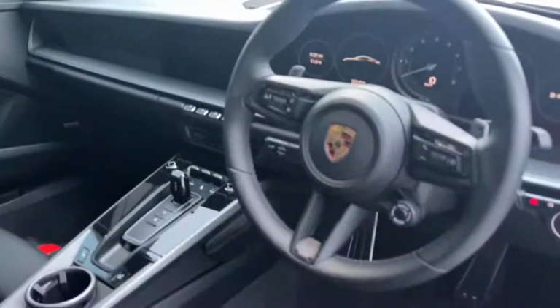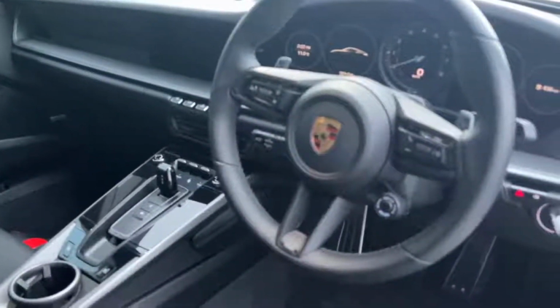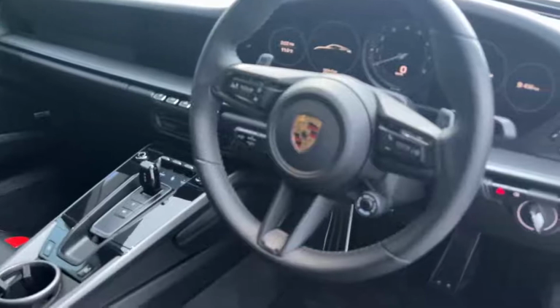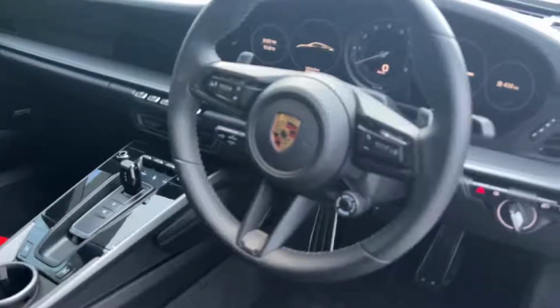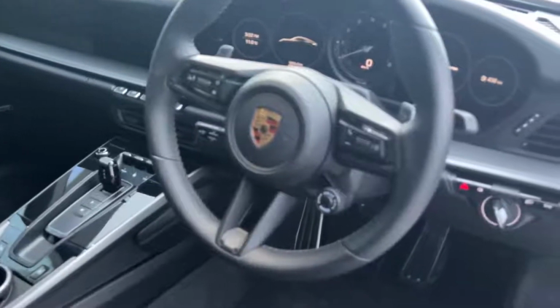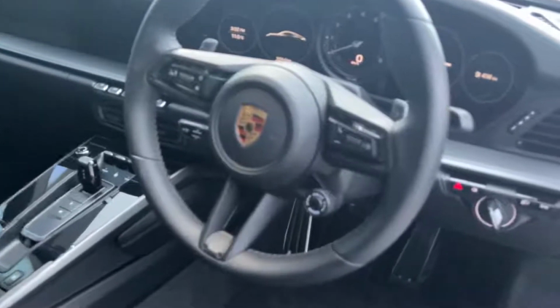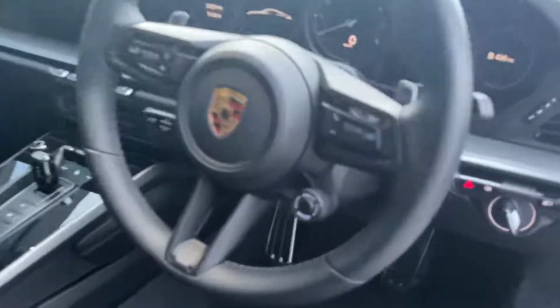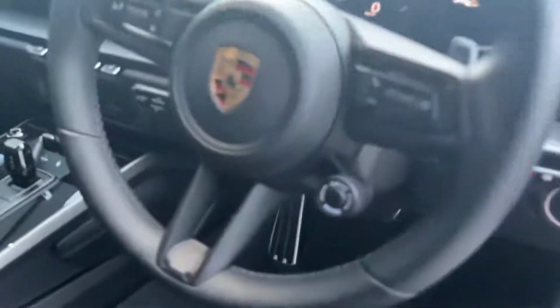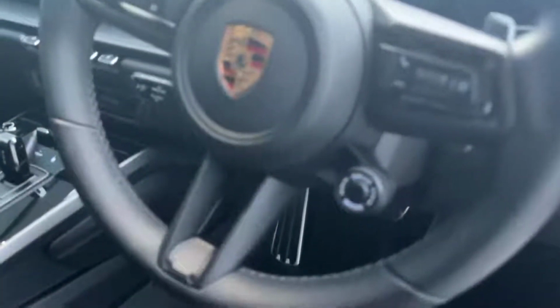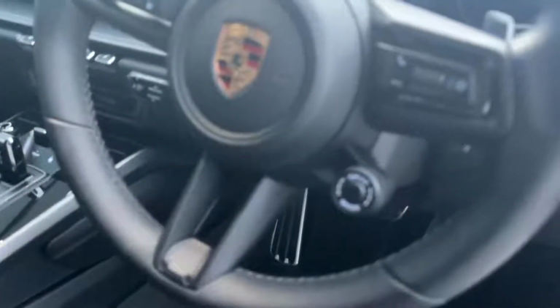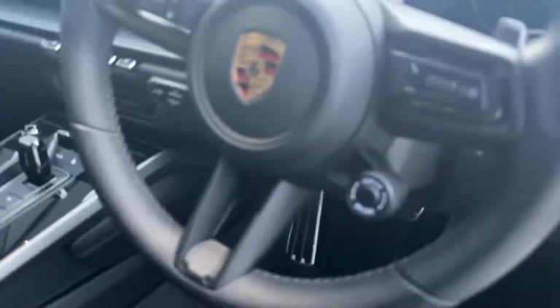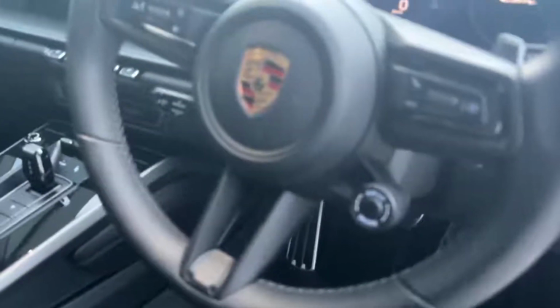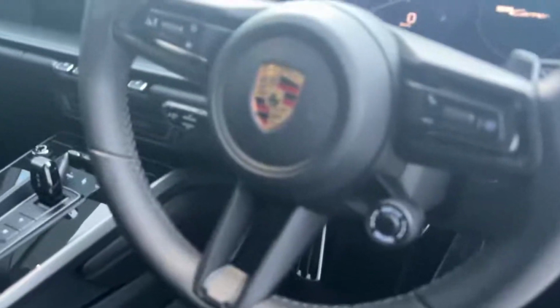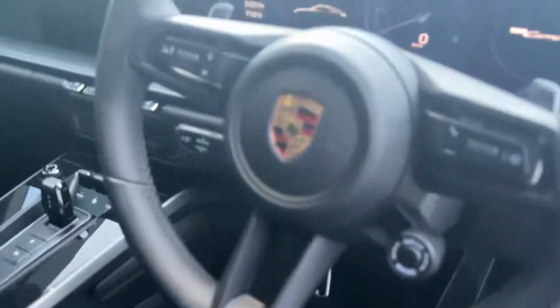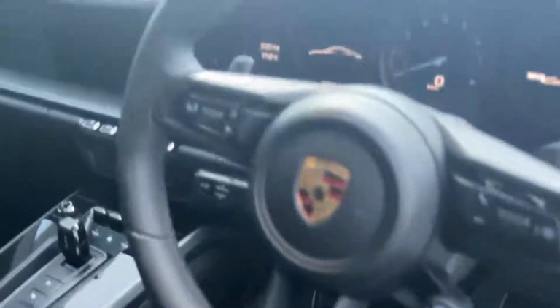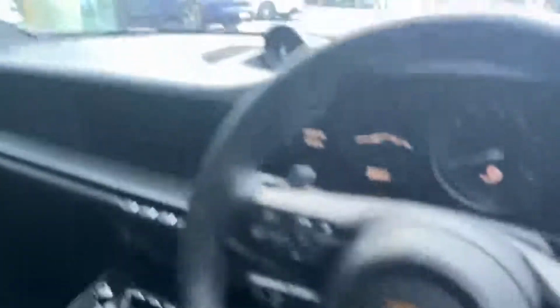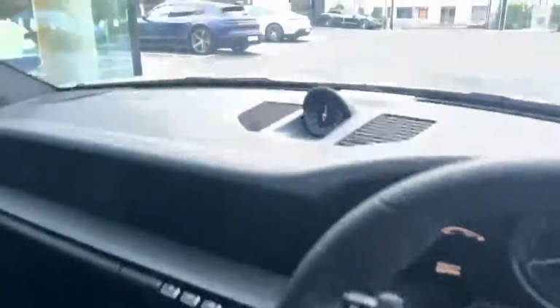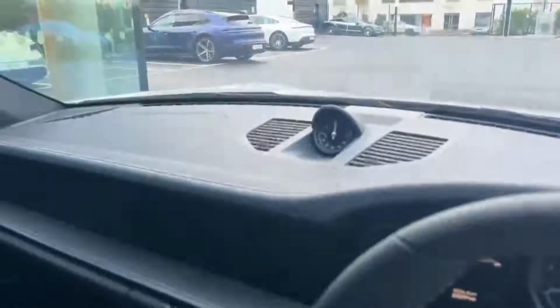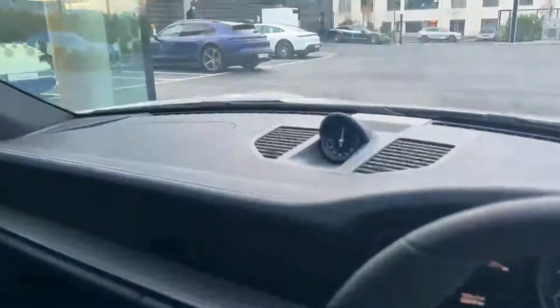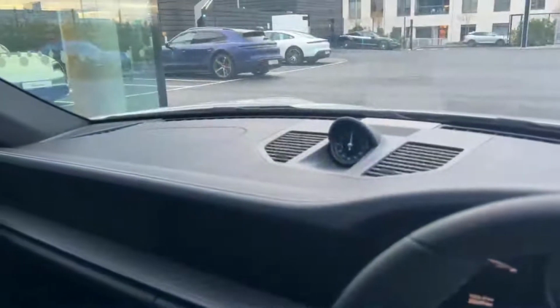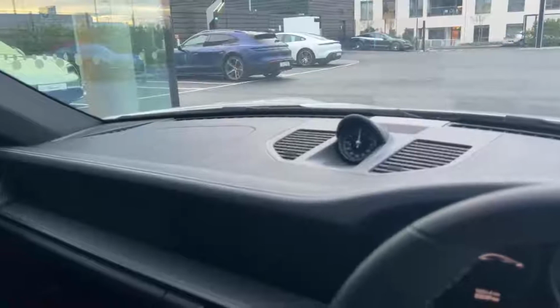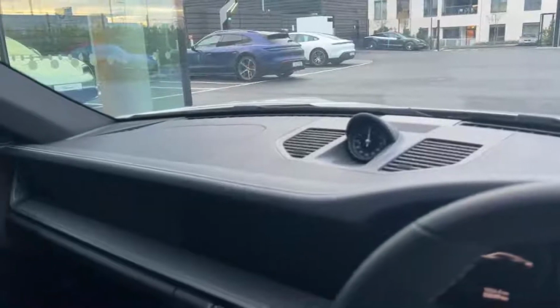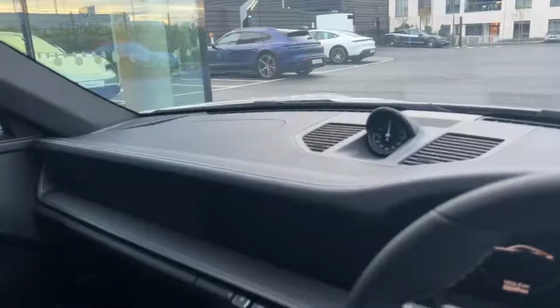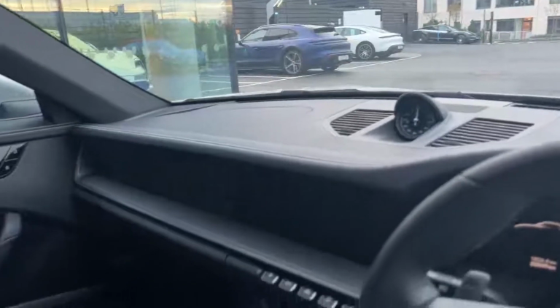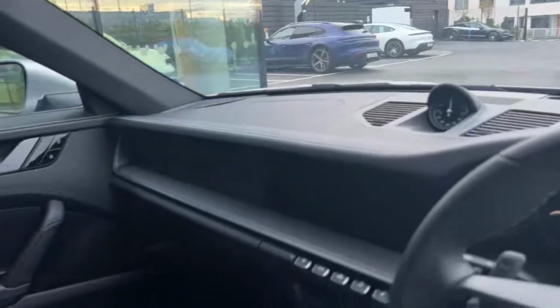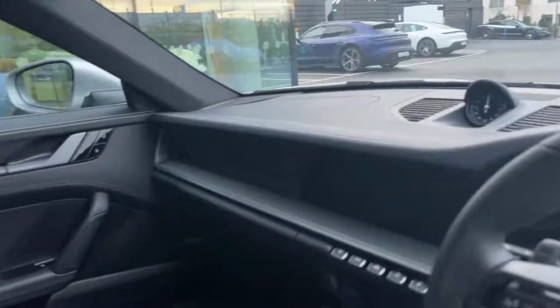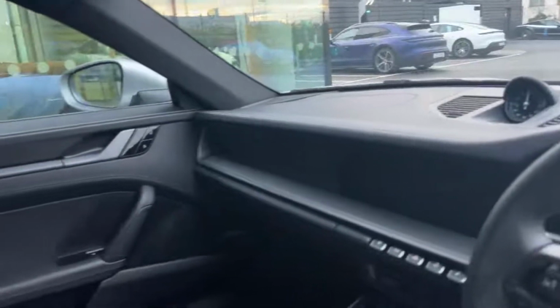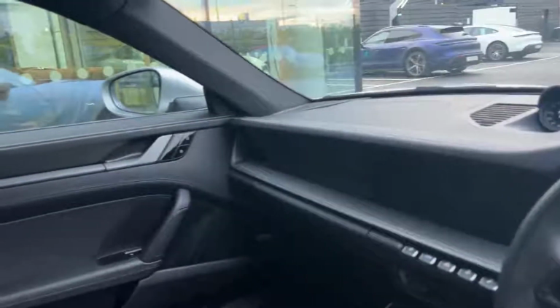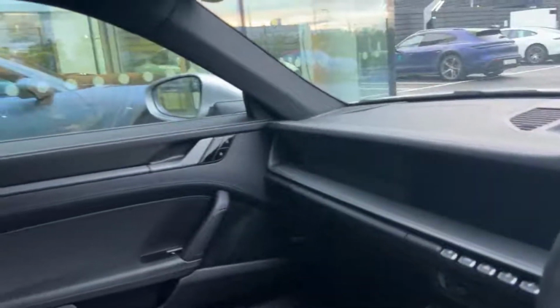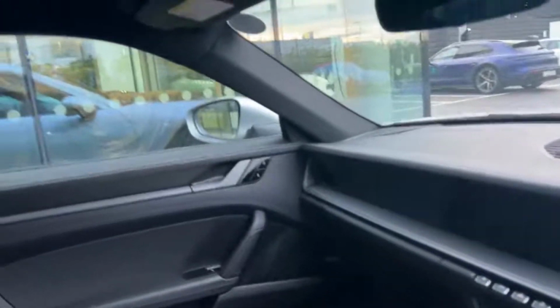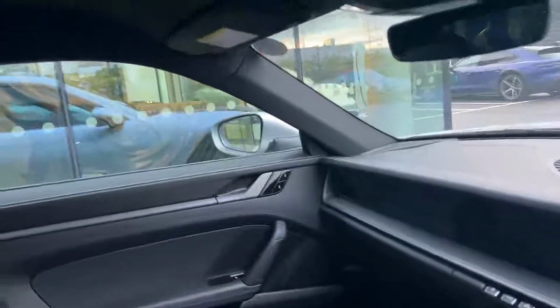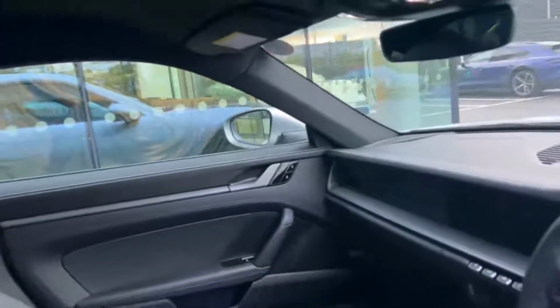Sports Chrono as well, which gives you the drive mode selector on the steering wheel, and you get the lovely clock on the dashboard as well — really, really nice spec.